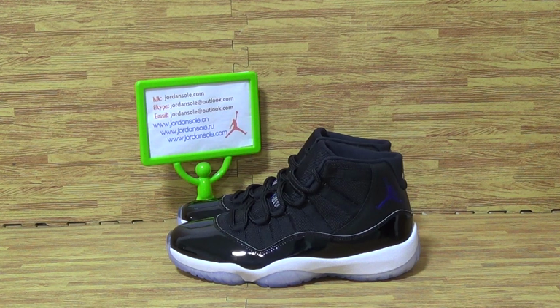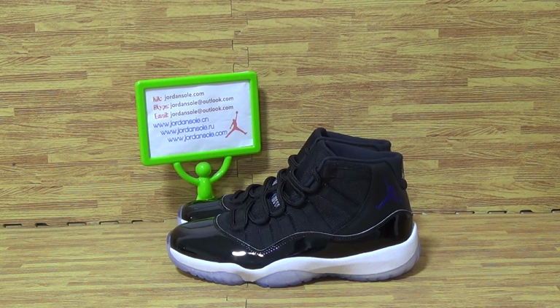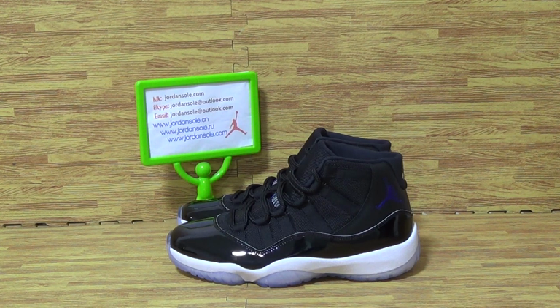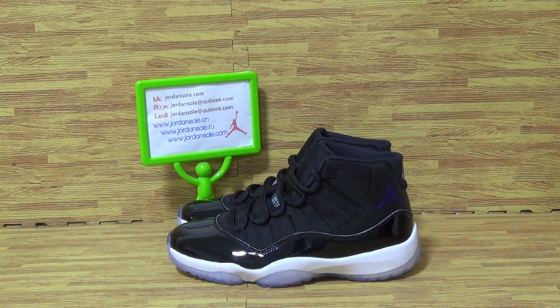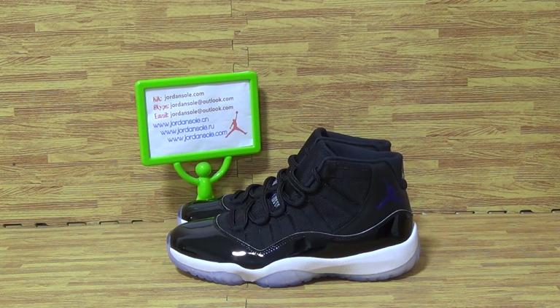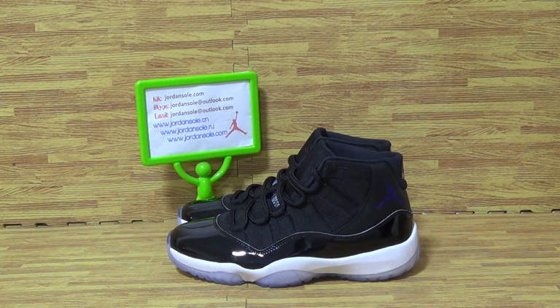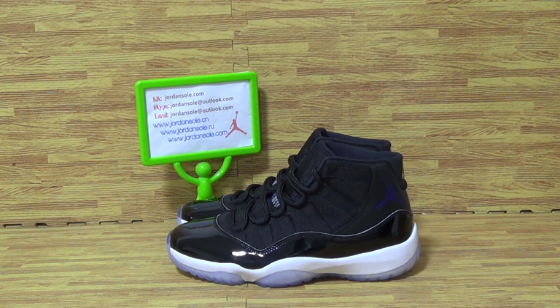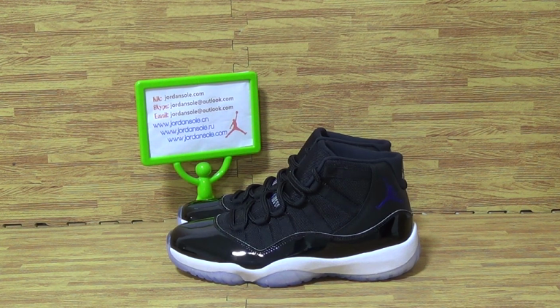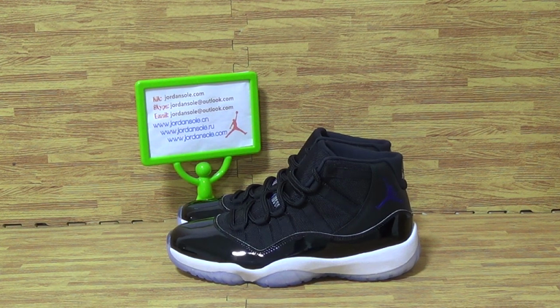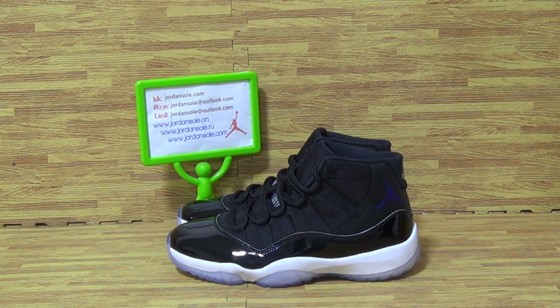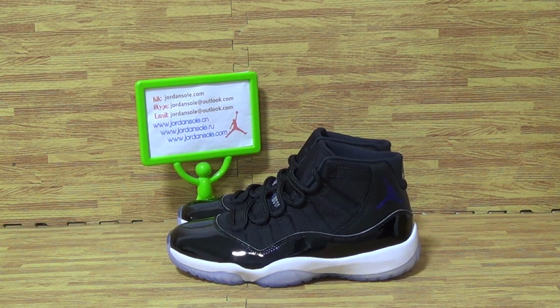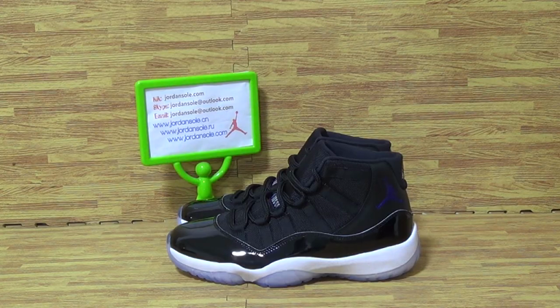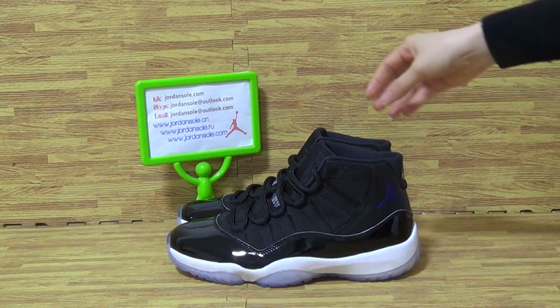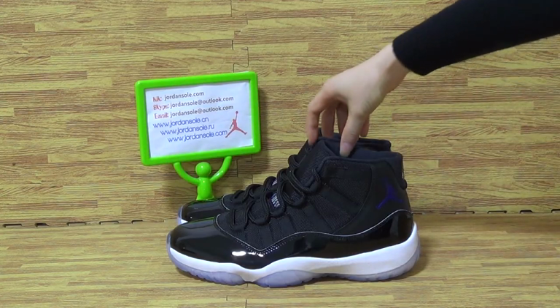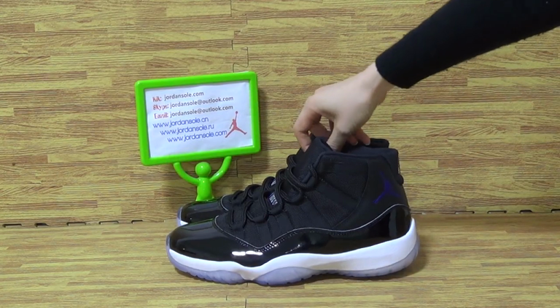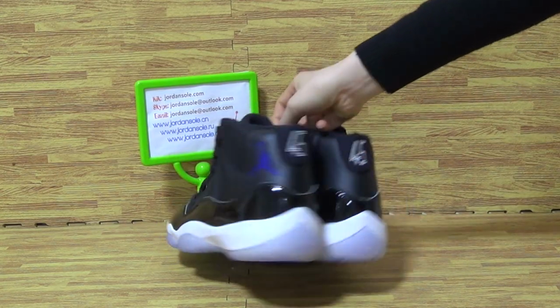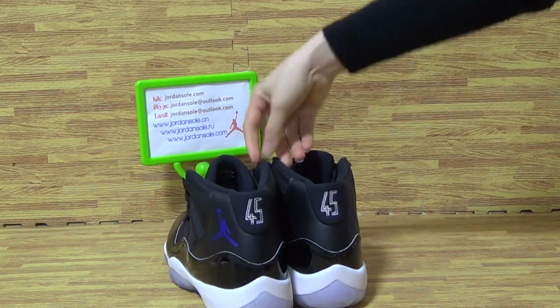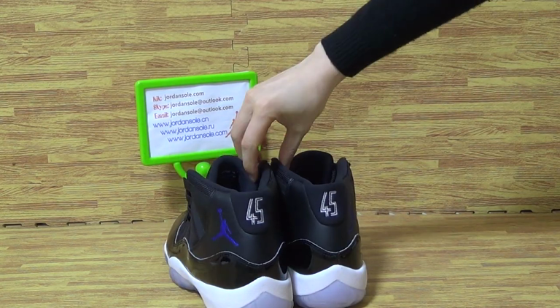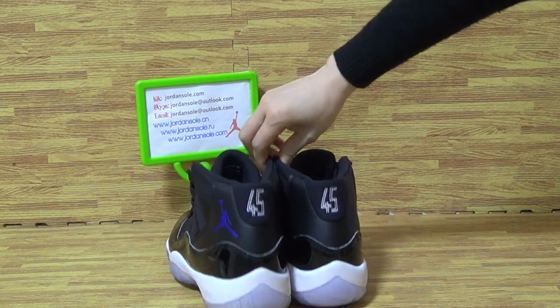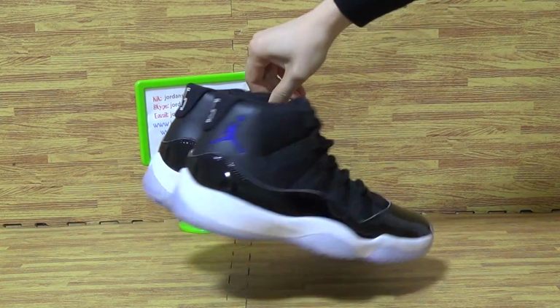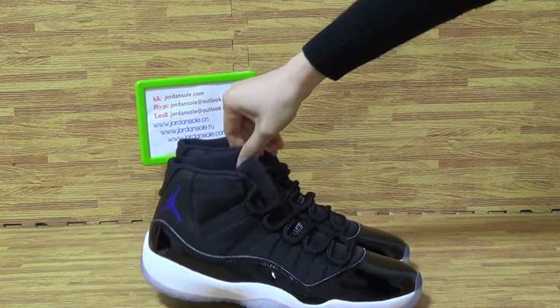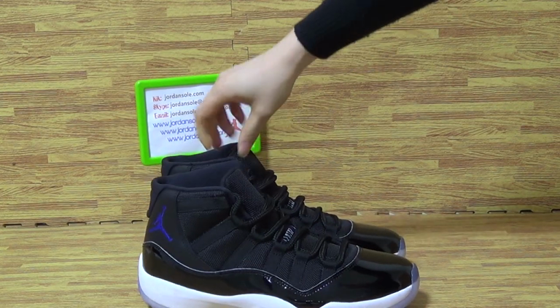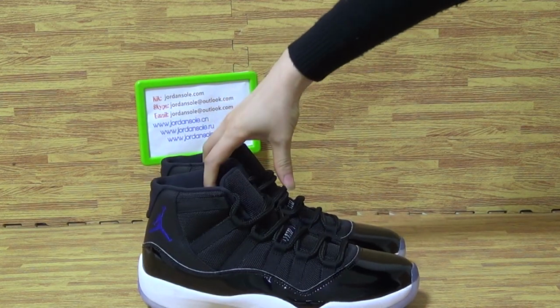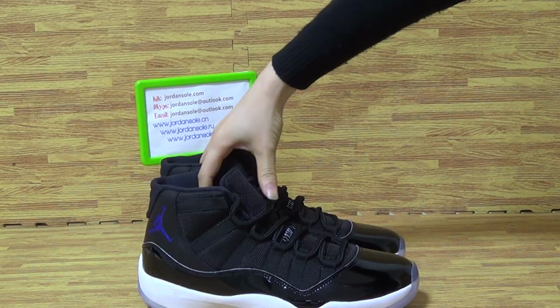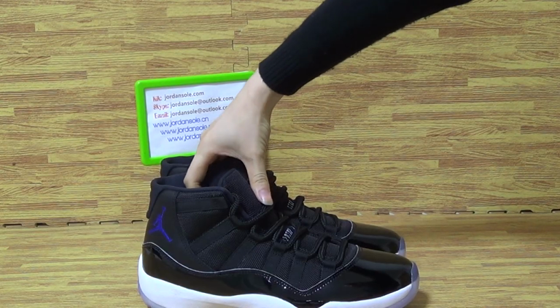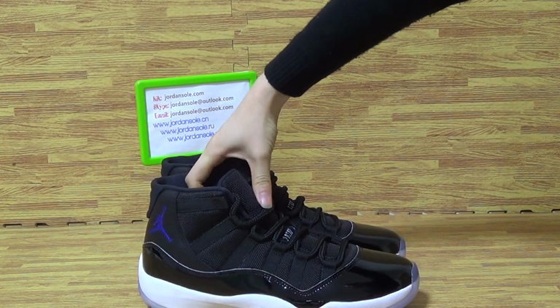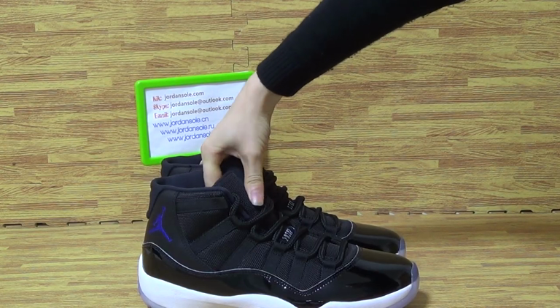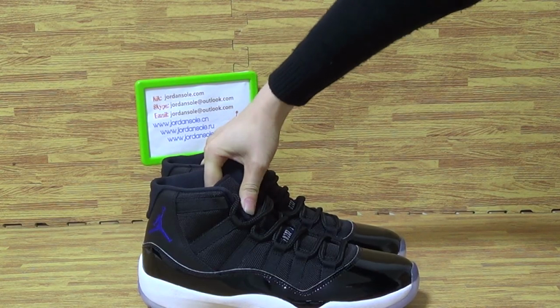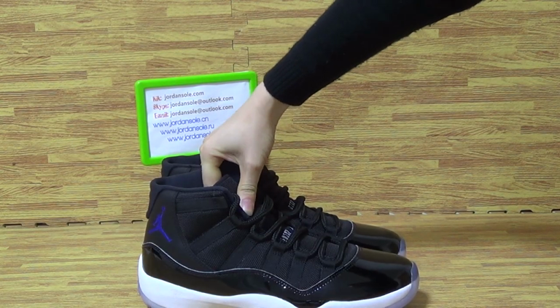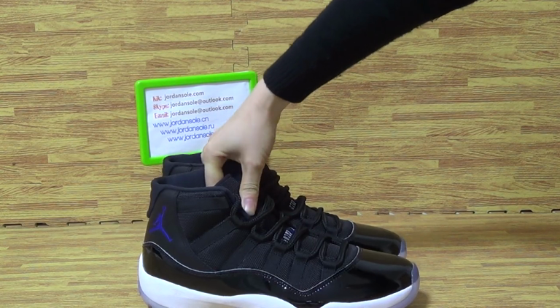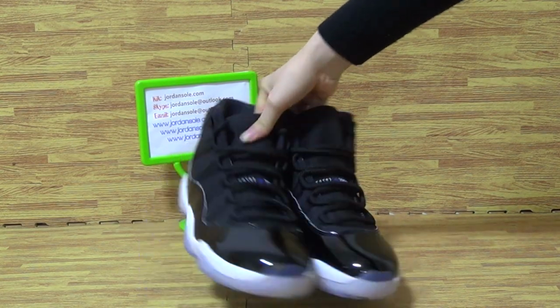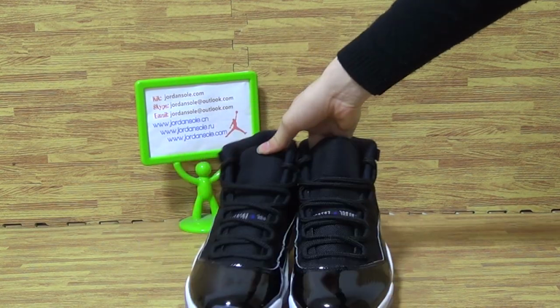Hi, what's up to you? Welcome to Jiyuan Solo. This is the Authentic Air Jordan Space Jam 2016, the new version. I will show you guys this pair of Space Jam.